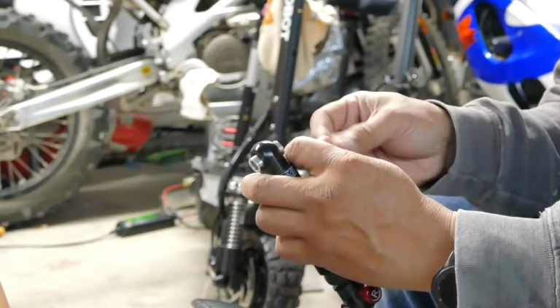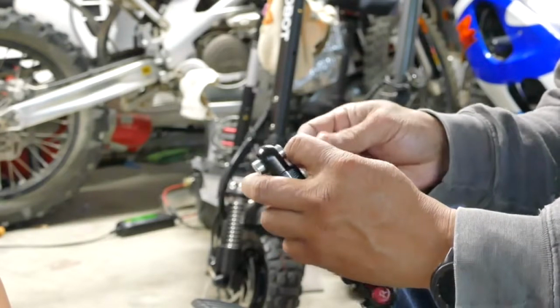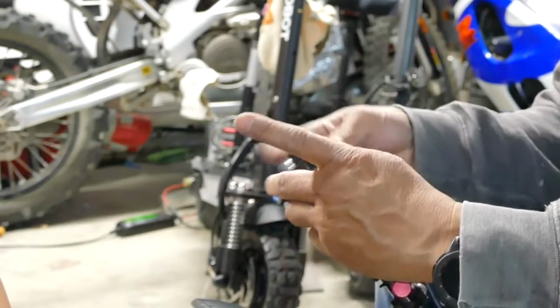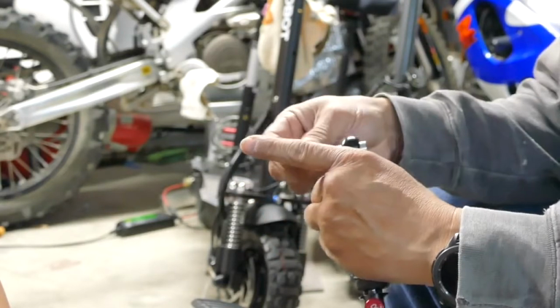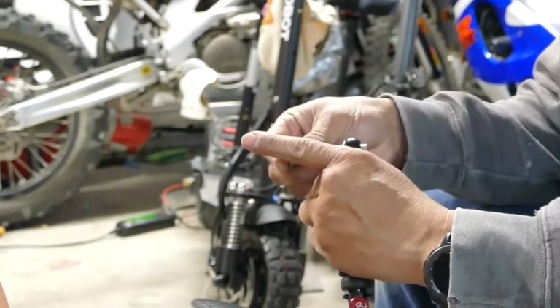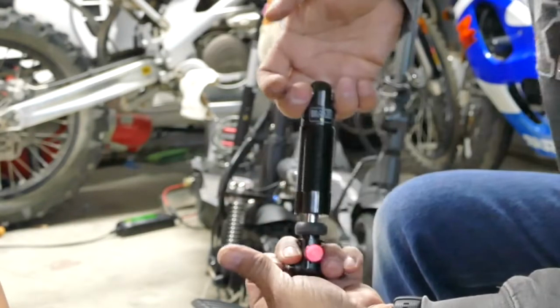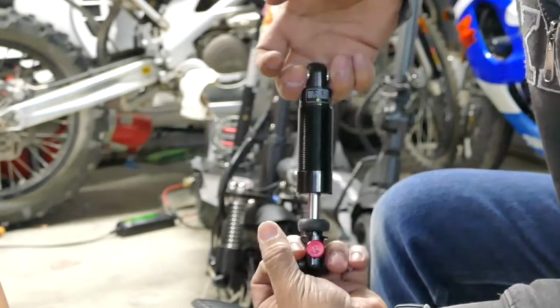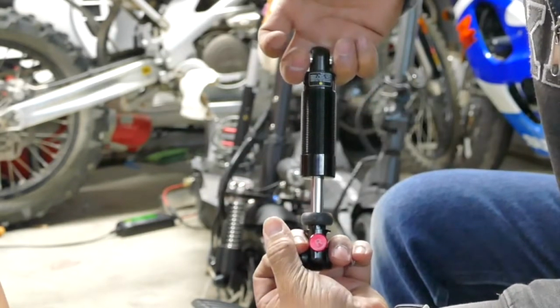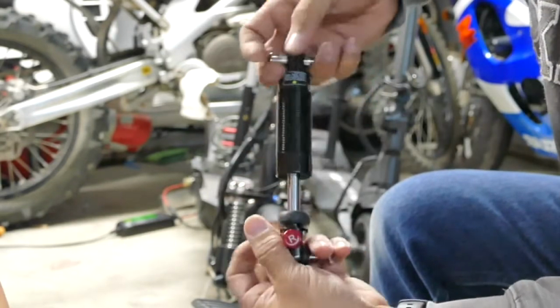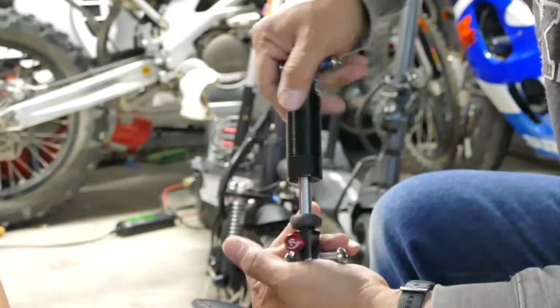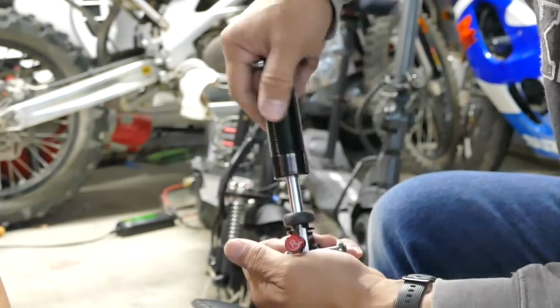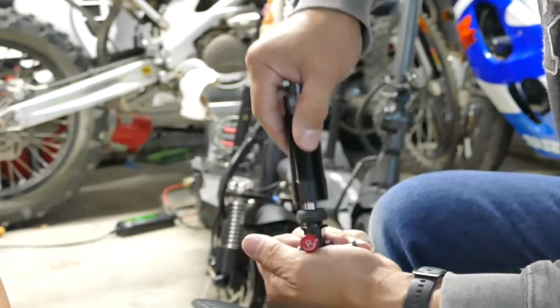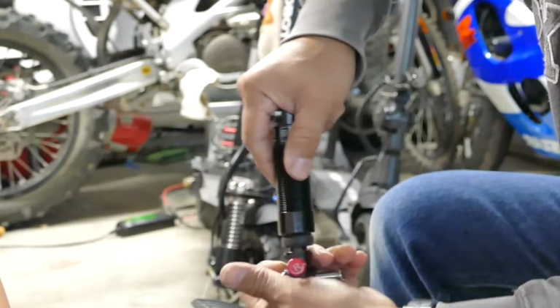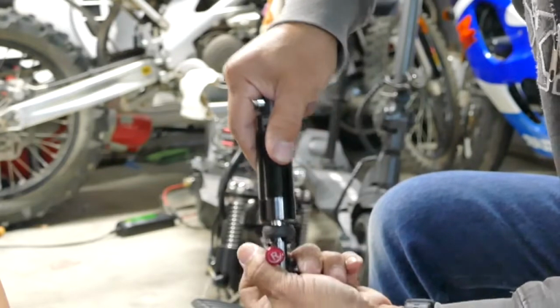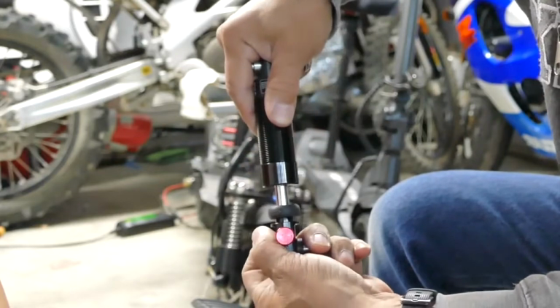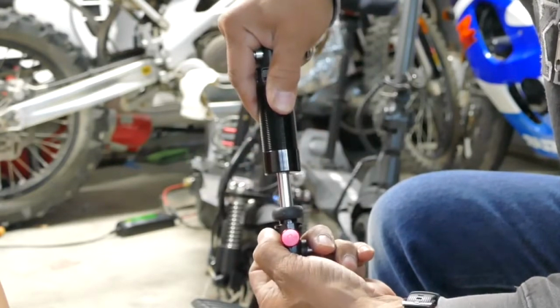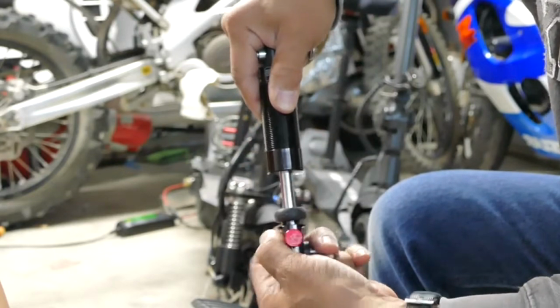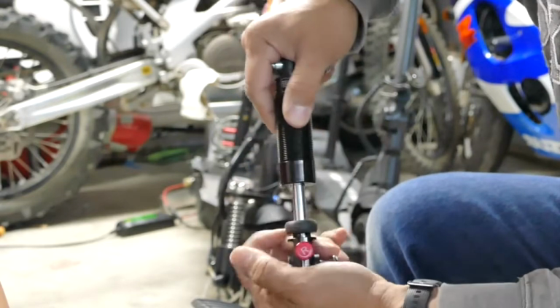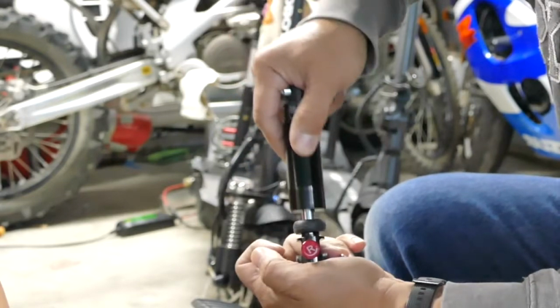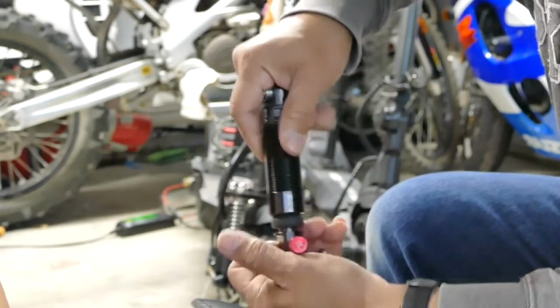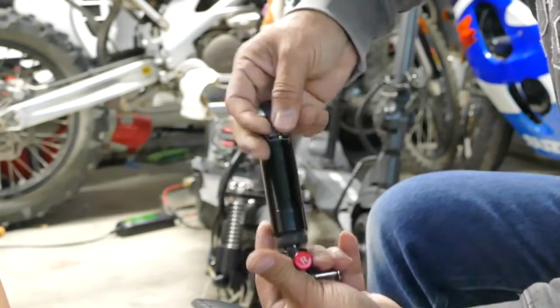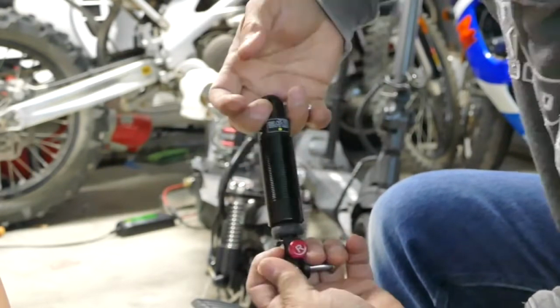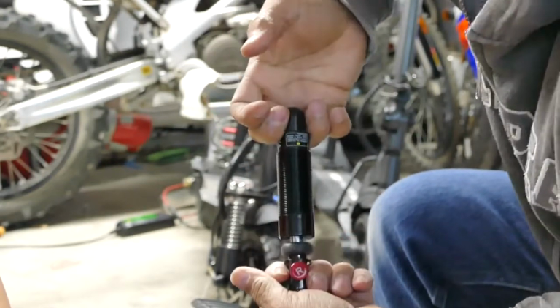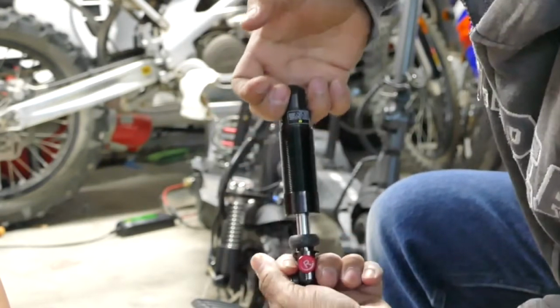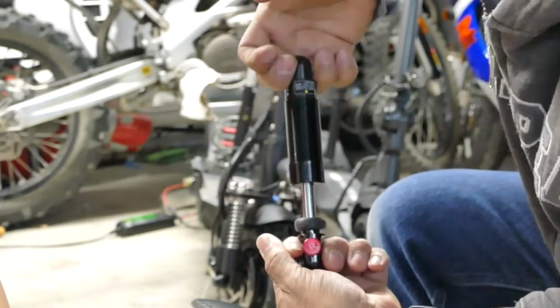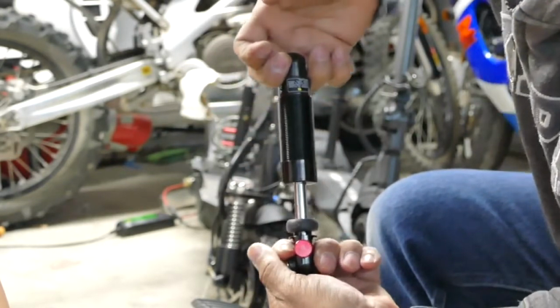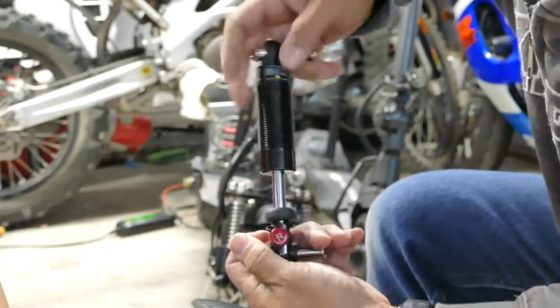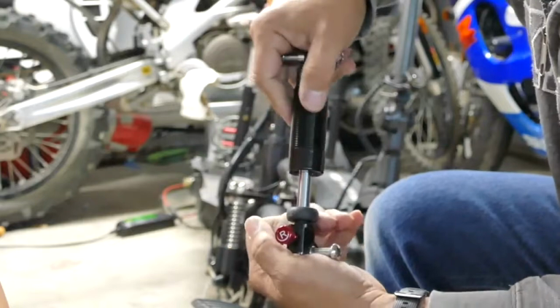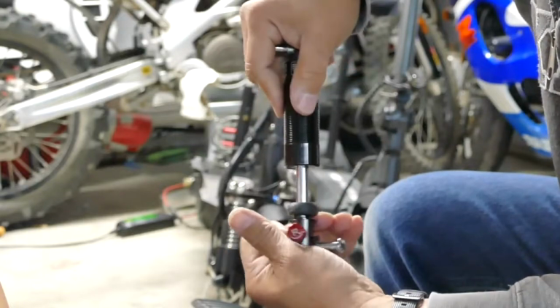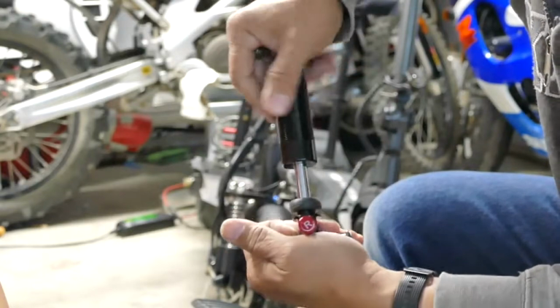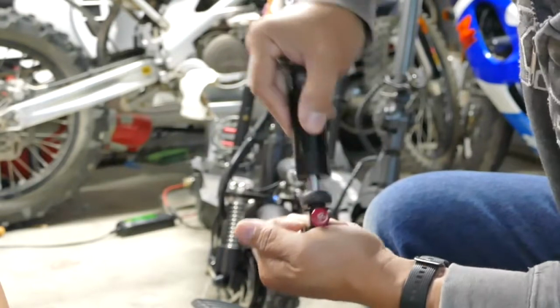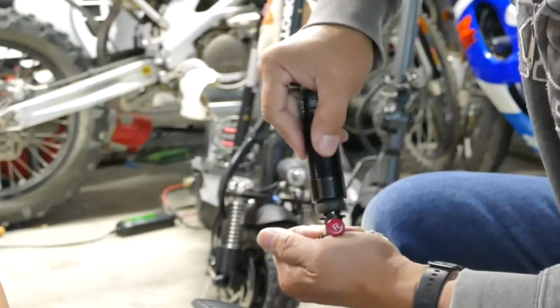Now we'll do the rebound. That's not too hard. It comes in and out — there's definitely a lot more force needed to pull it apart than to push it in.